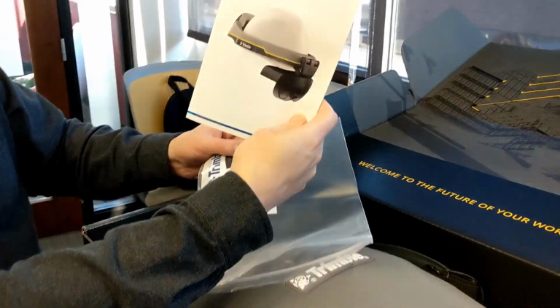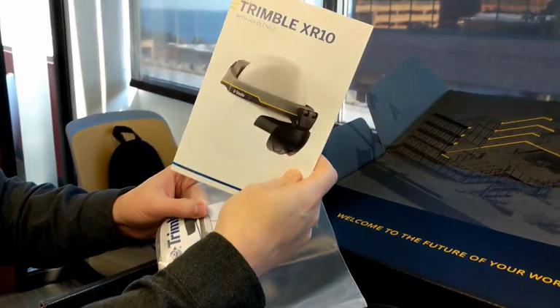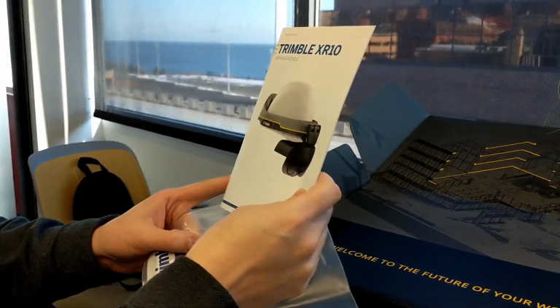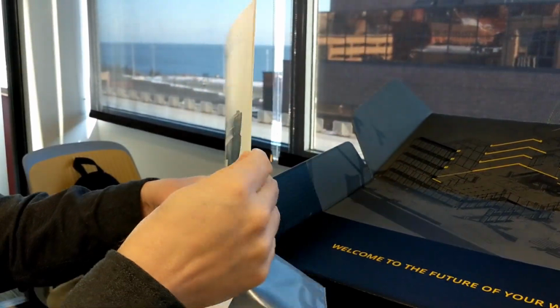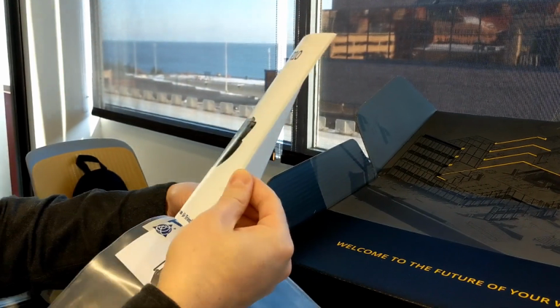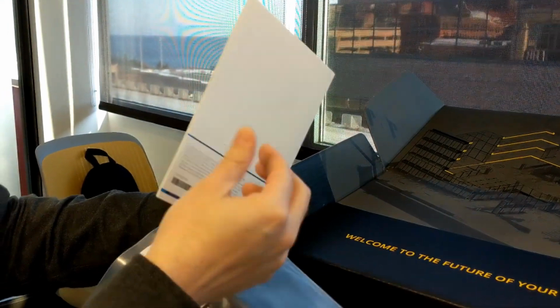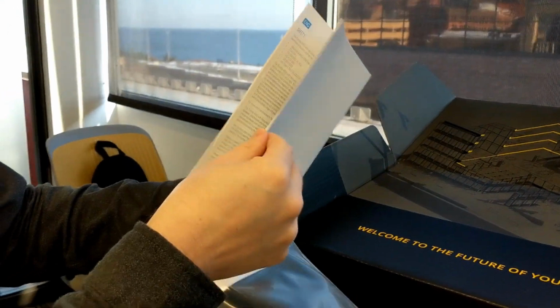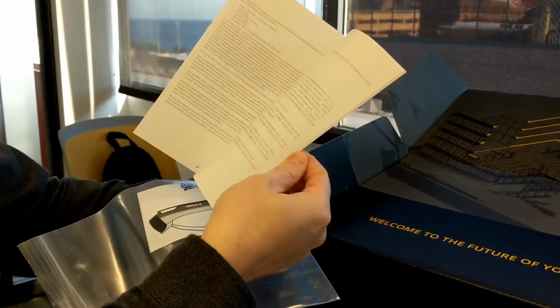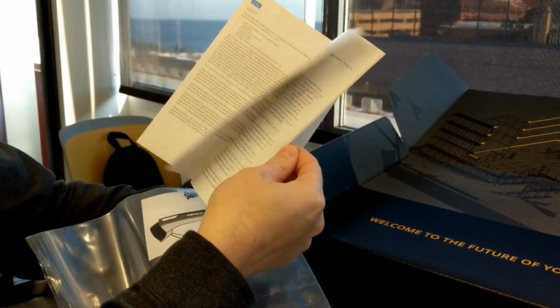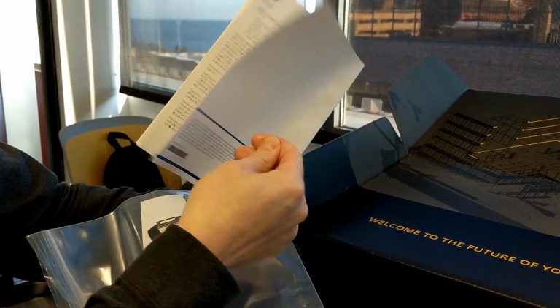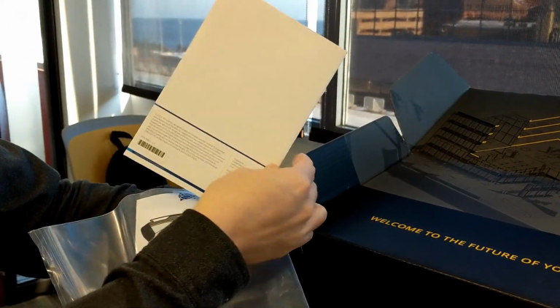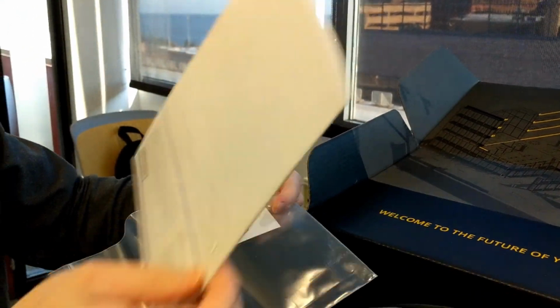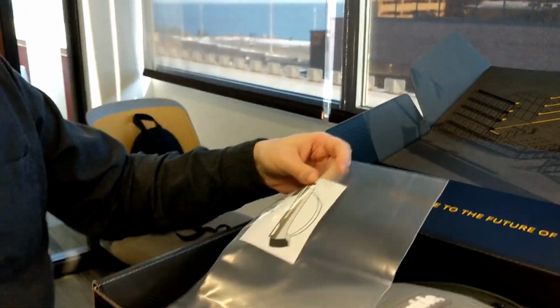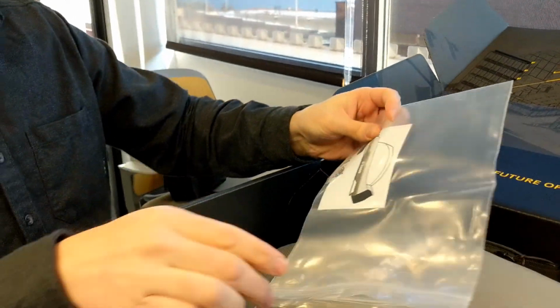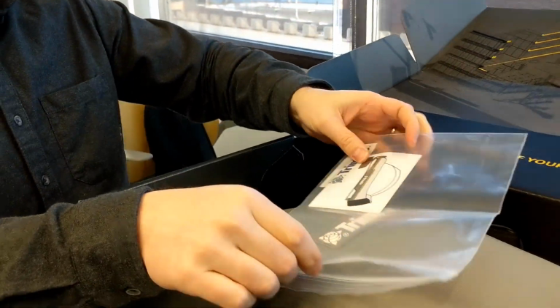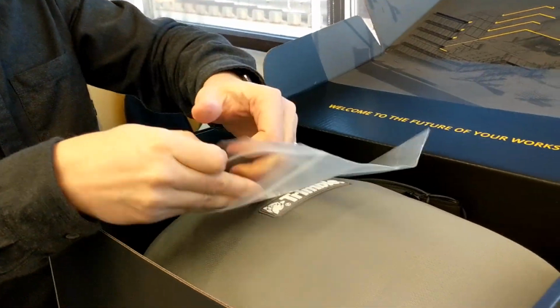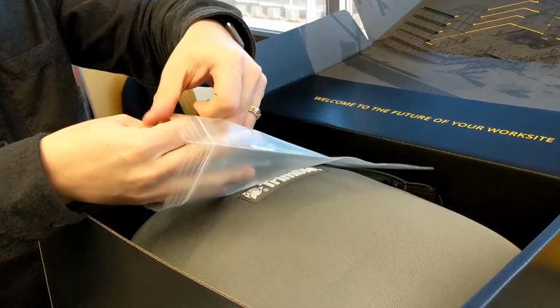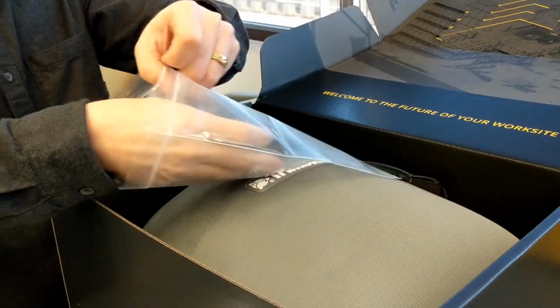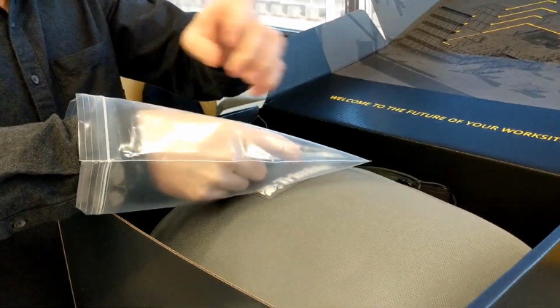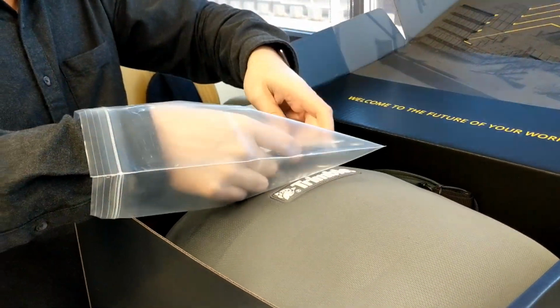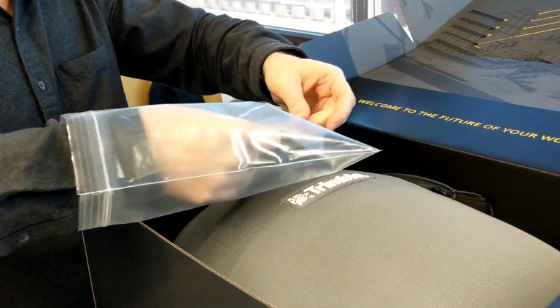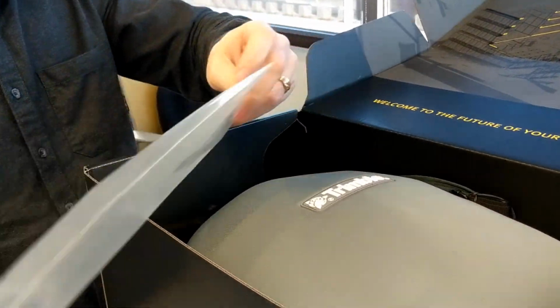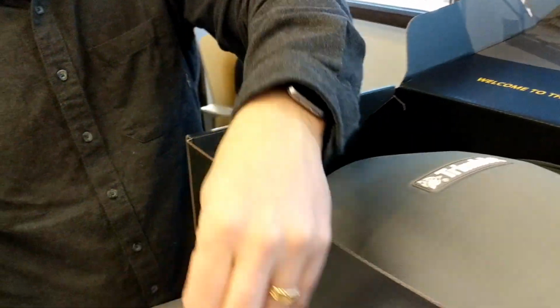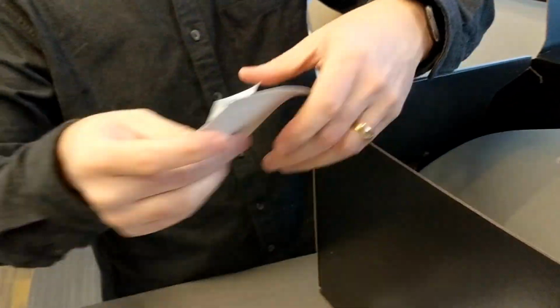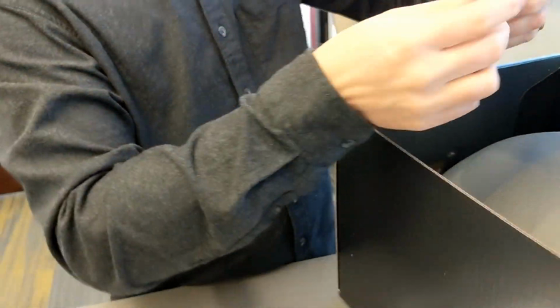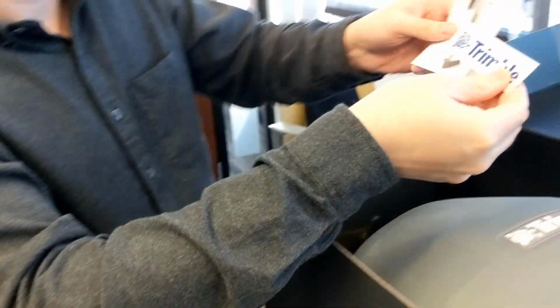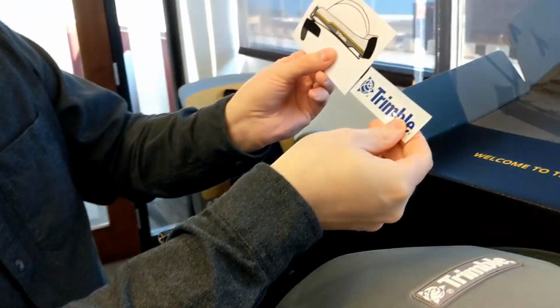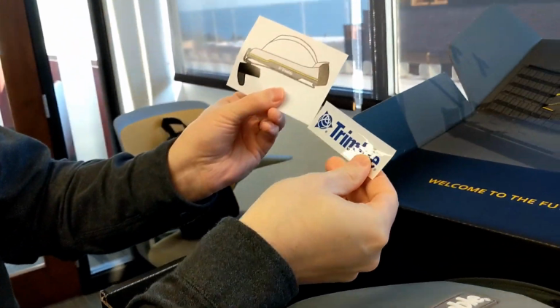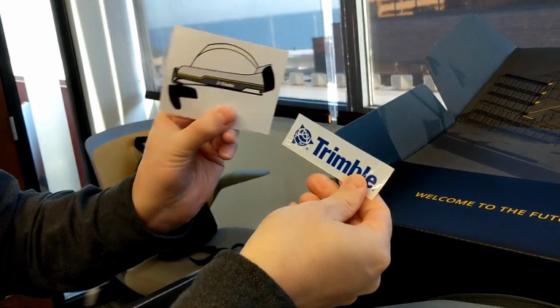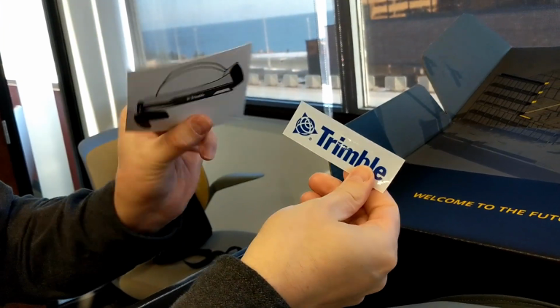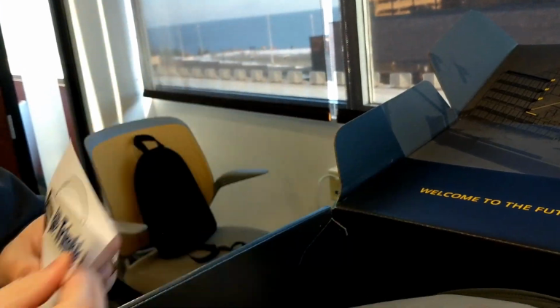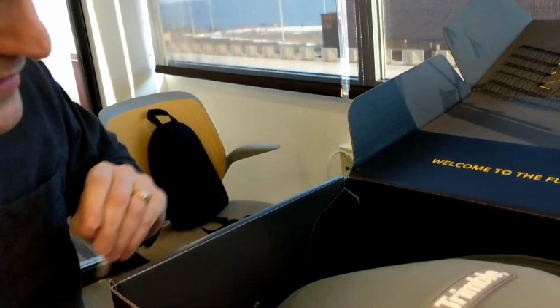Quick start guide, and a couple little stickers in there.